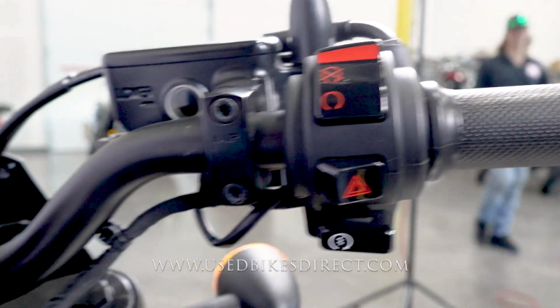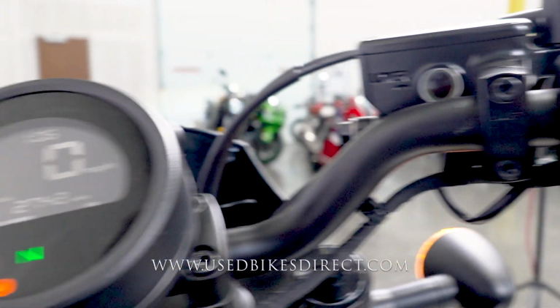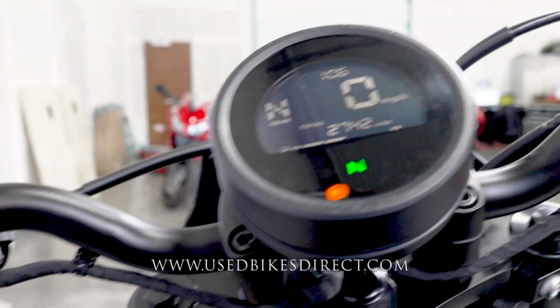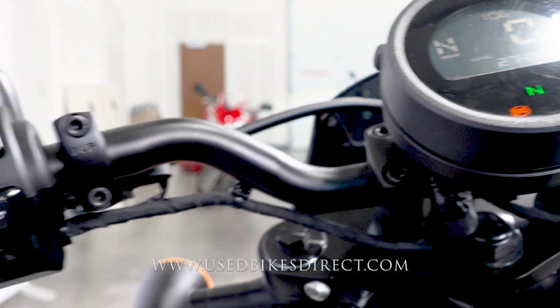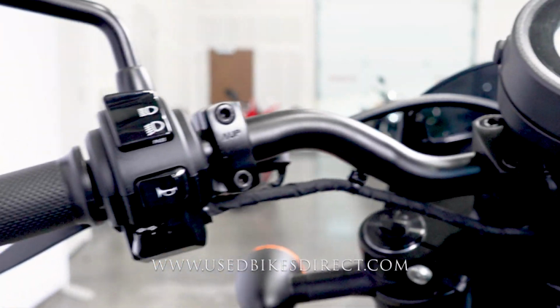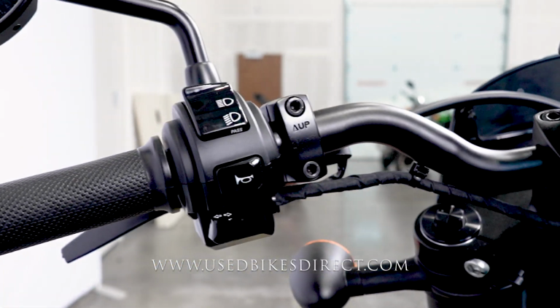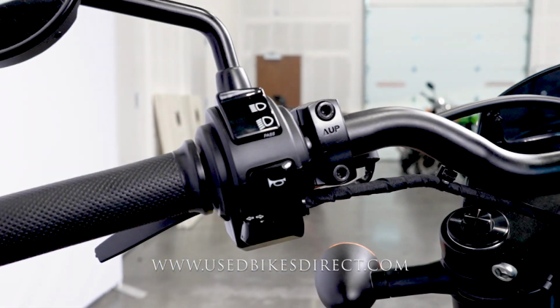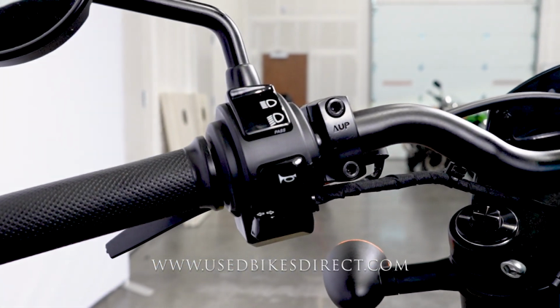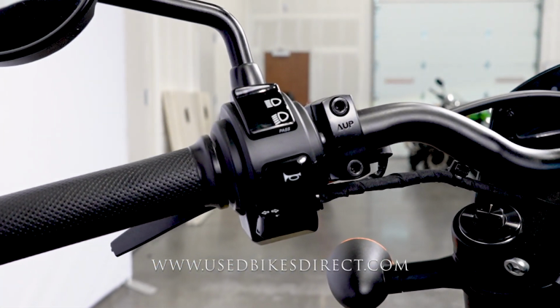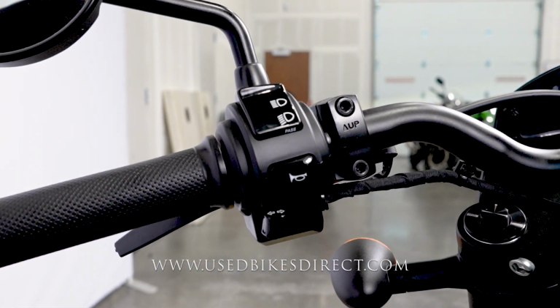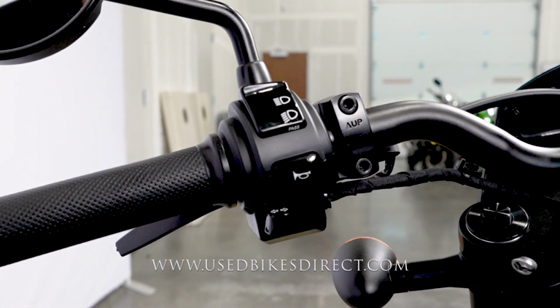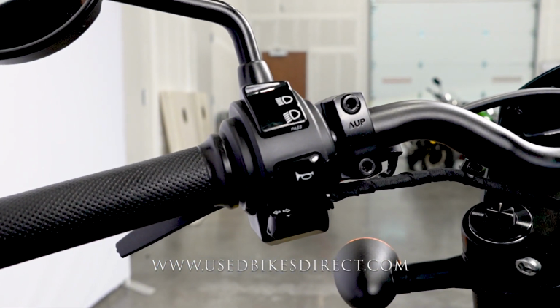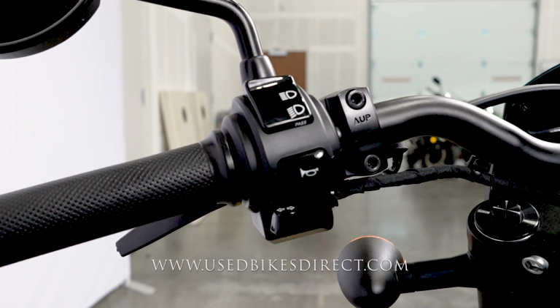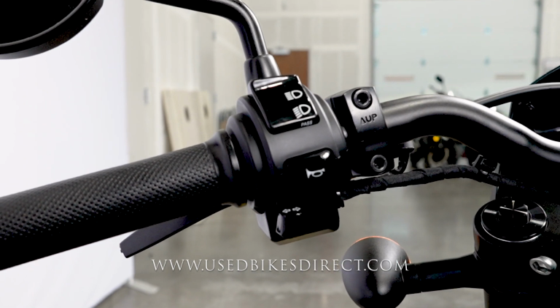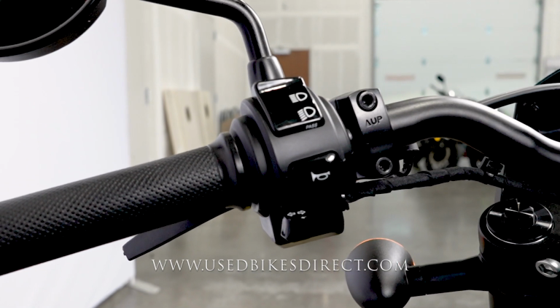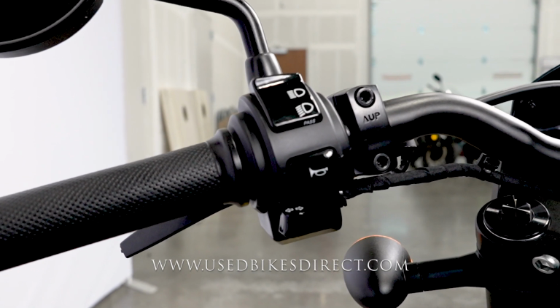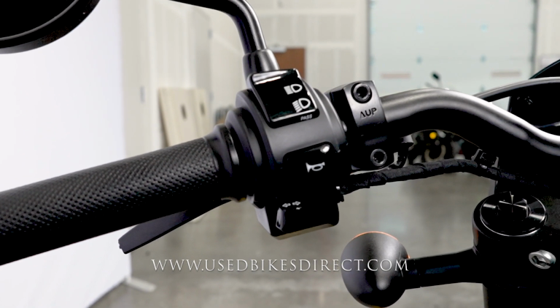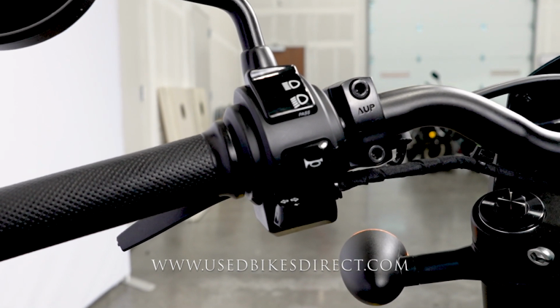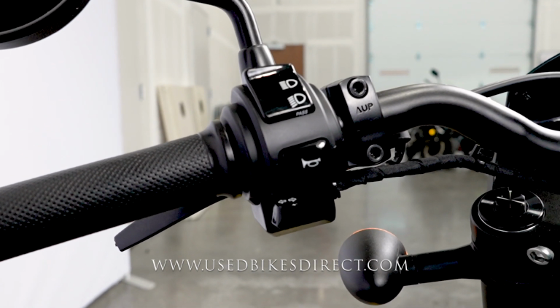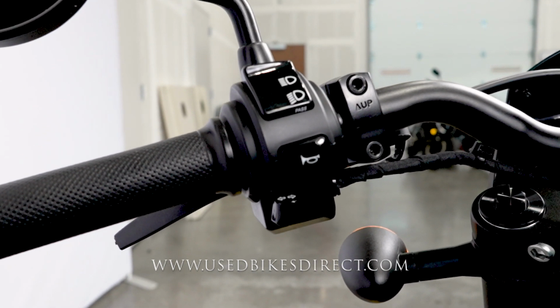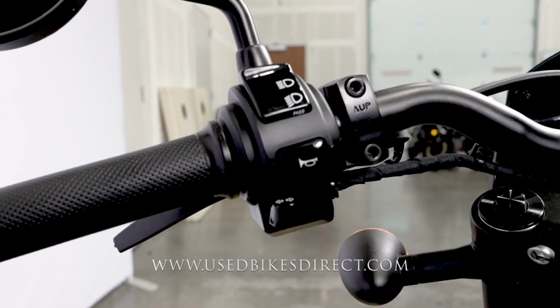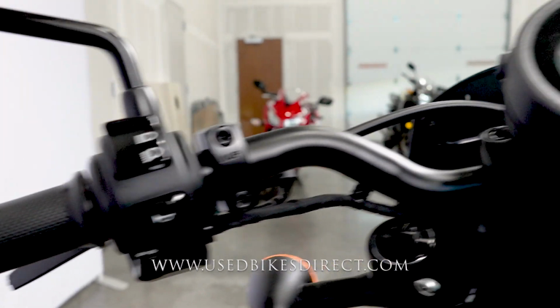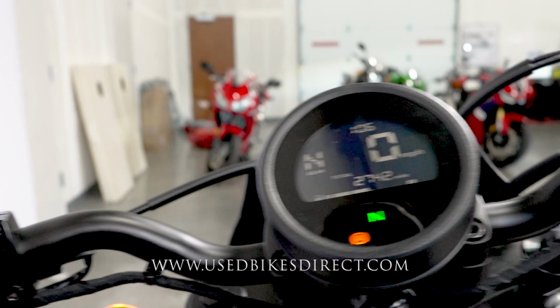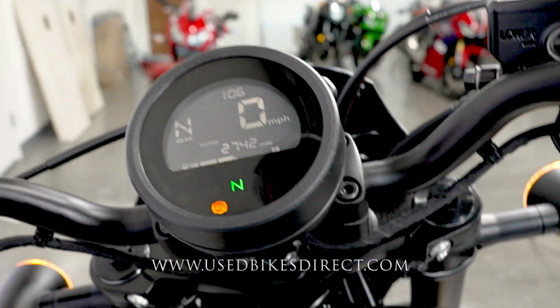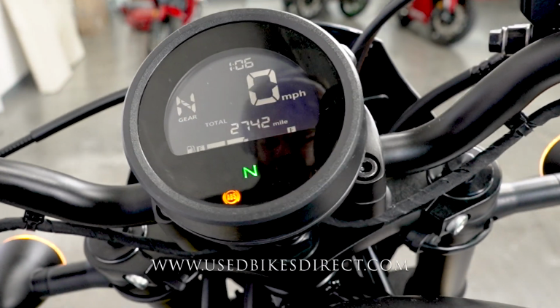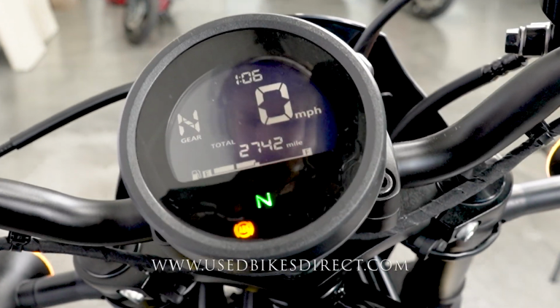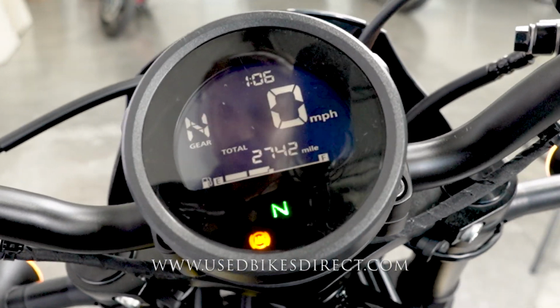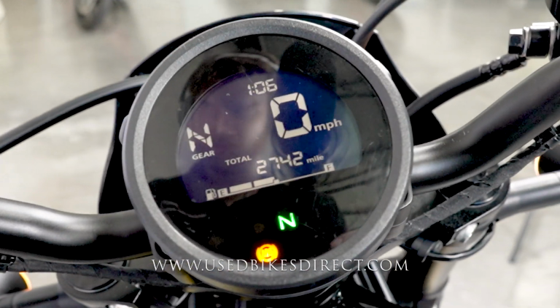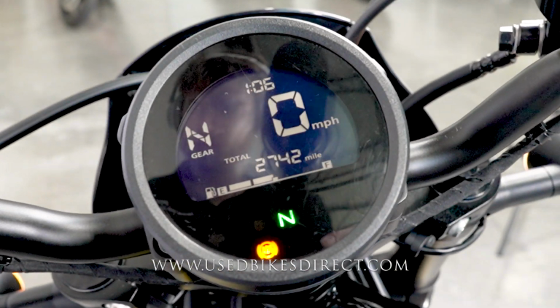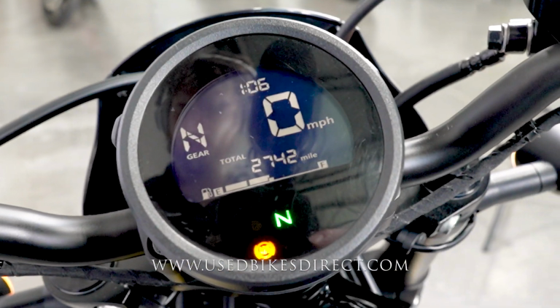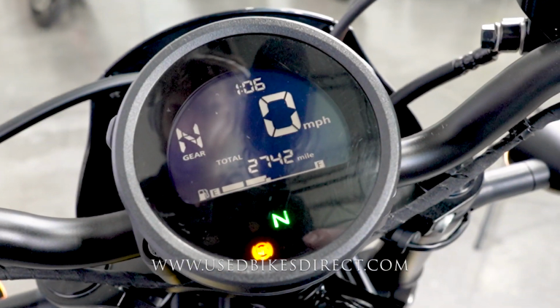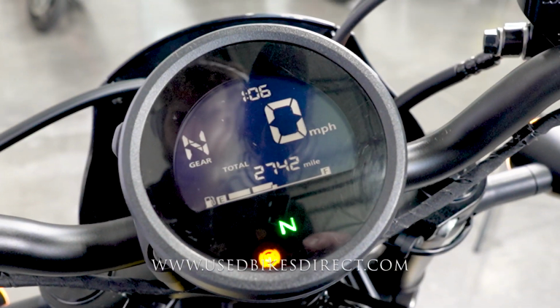Sweeping over to the left side, you'll find the usual headlight, turn signal, and horn controls. Honda also gives you a full digital display on this bike, keeping track of your speedometer, gear indicator, and fuel odometer — currently showing 2,742 miles.